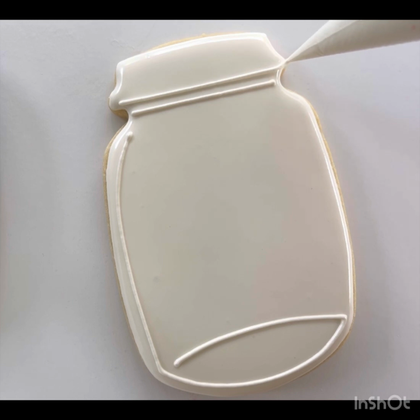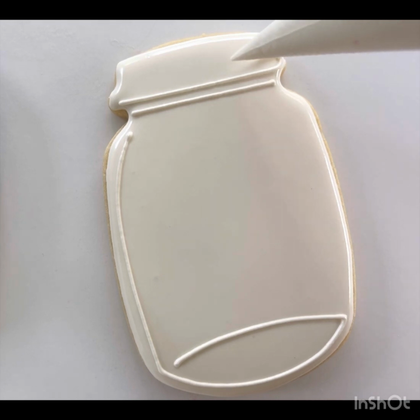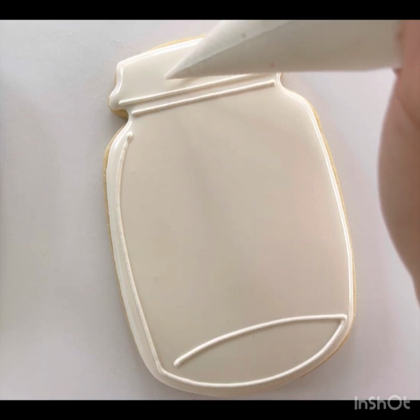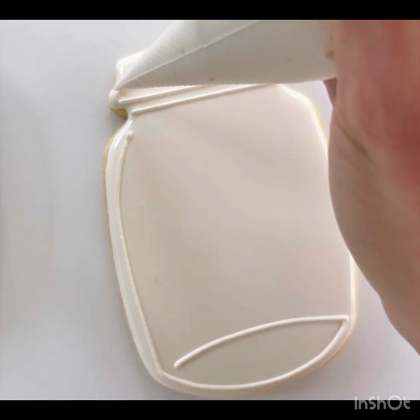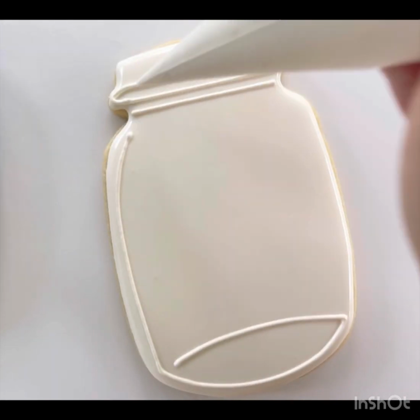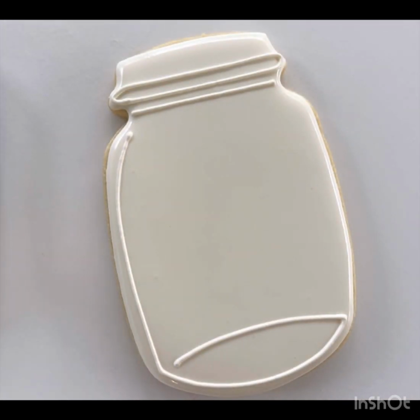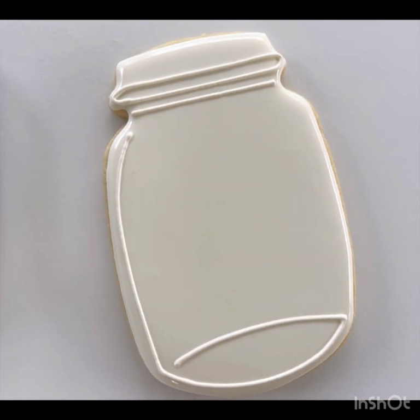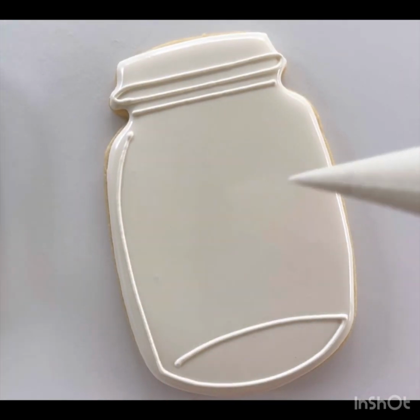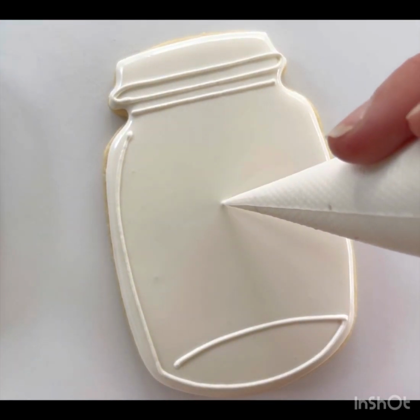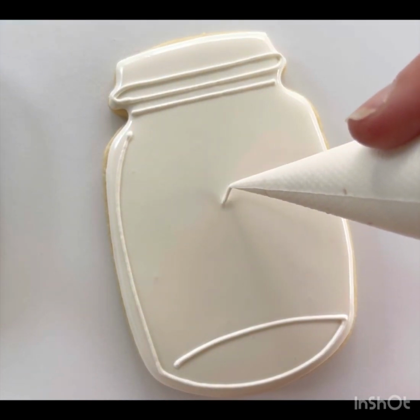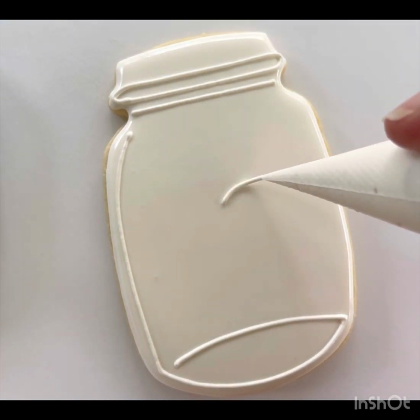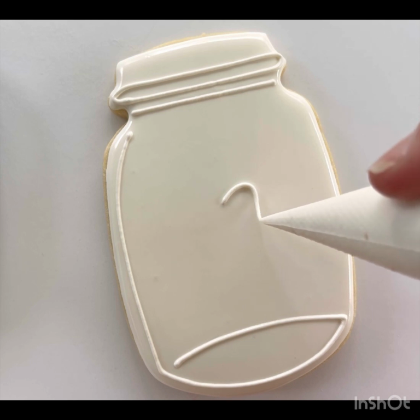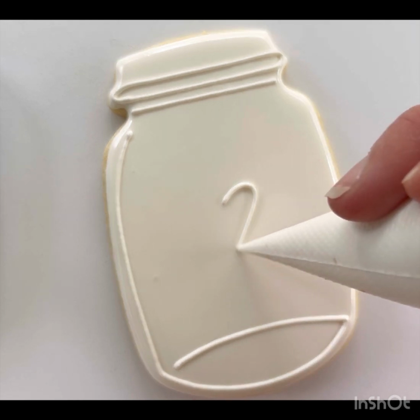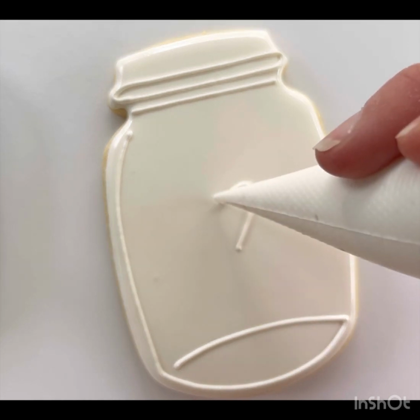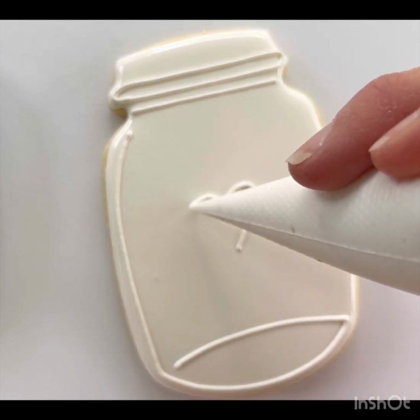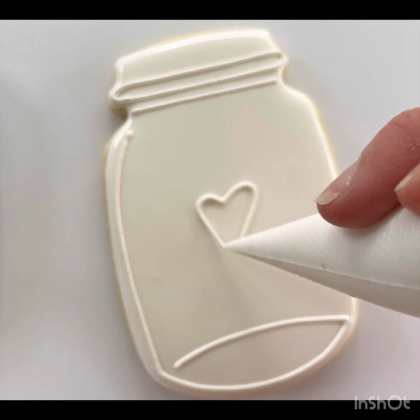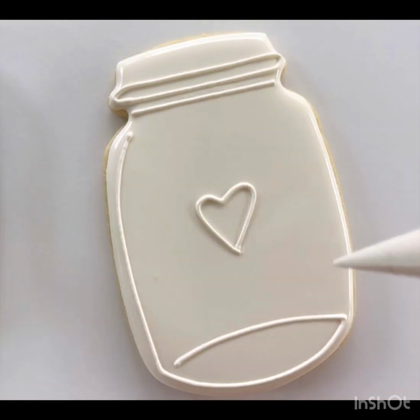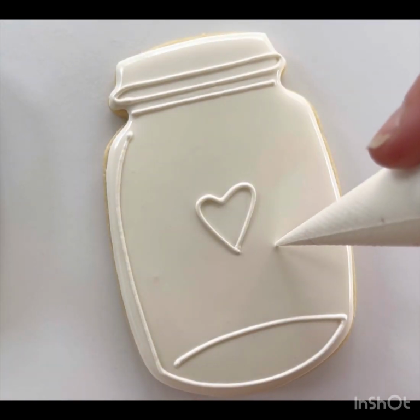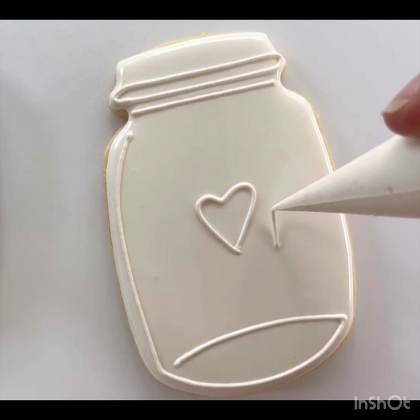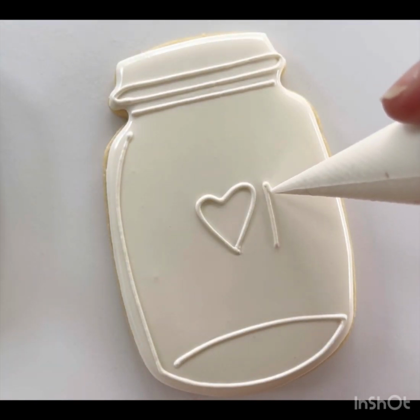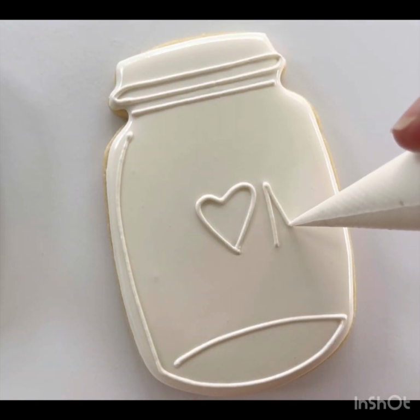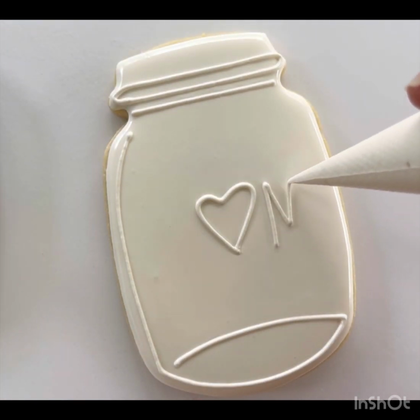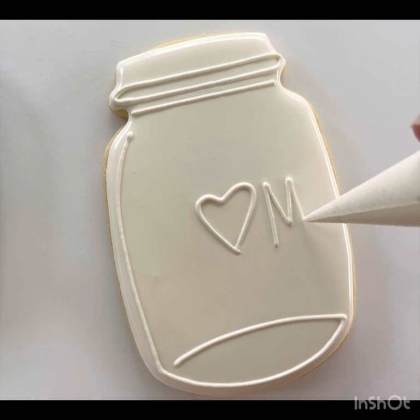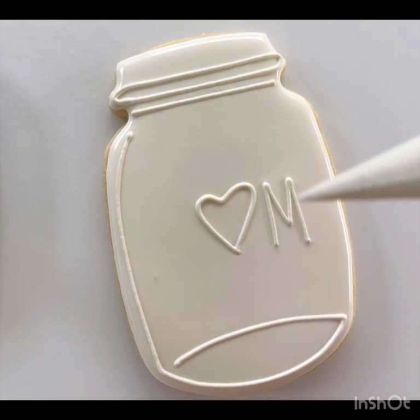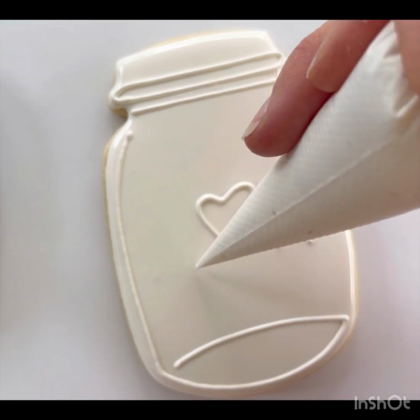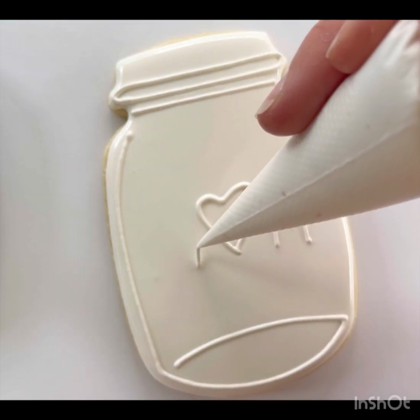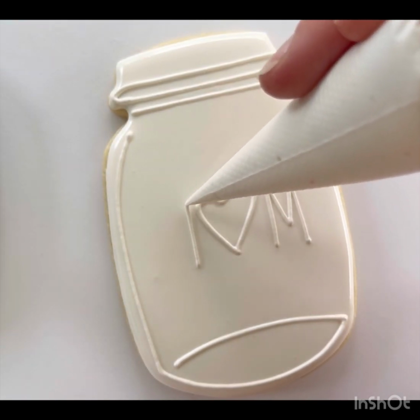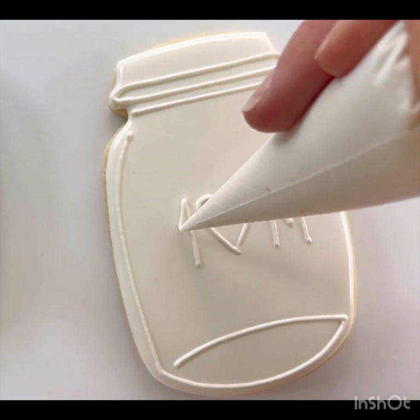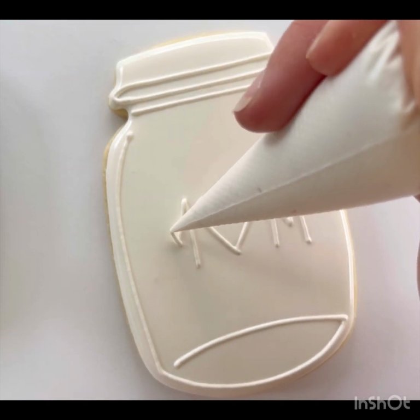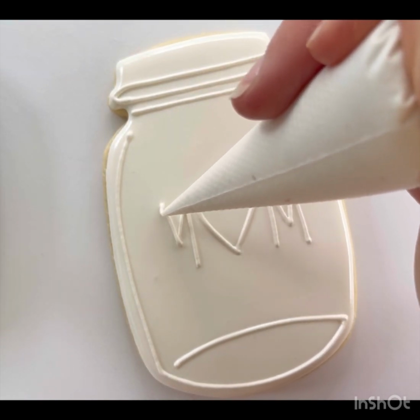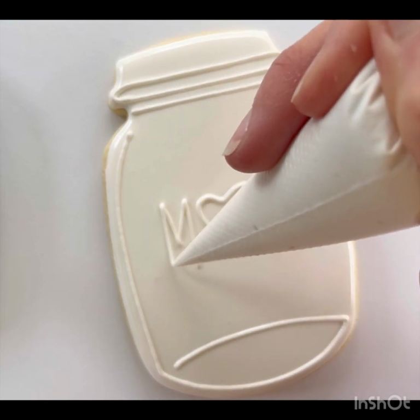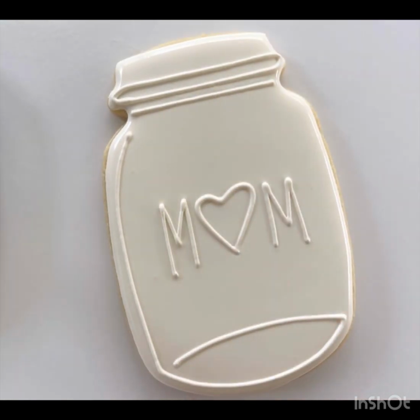I'm going to make lines near the lid and around the side, and then my cookies are for my mom, so I'm going to write 'mom' in the center of my mason jar. Now your mason jar is all ready for your bouquet.